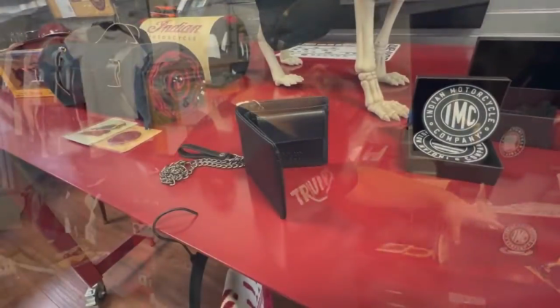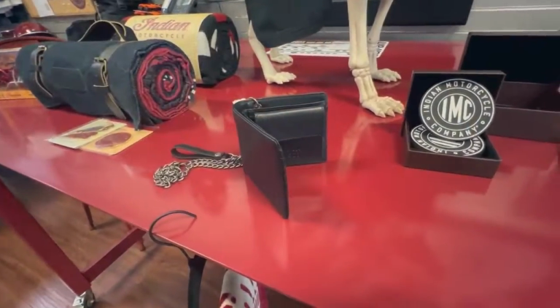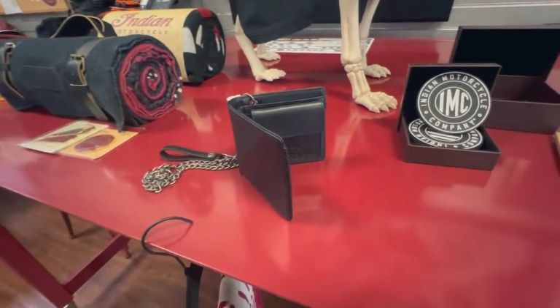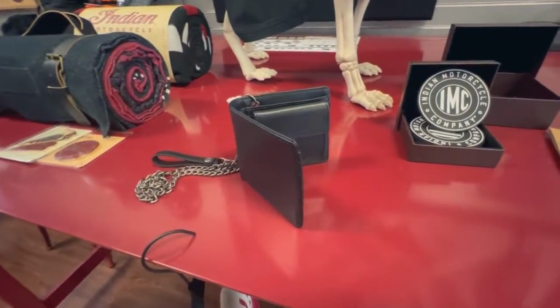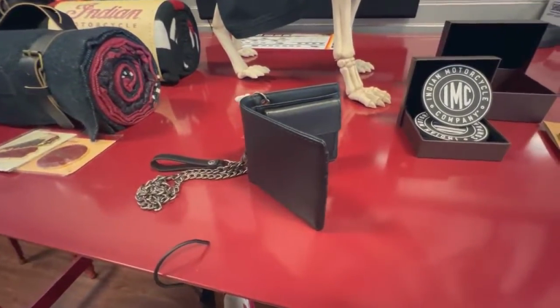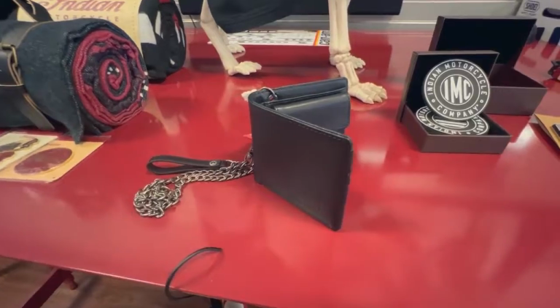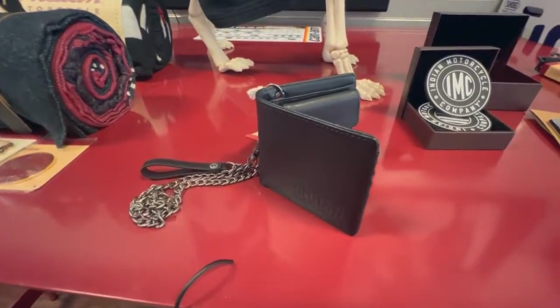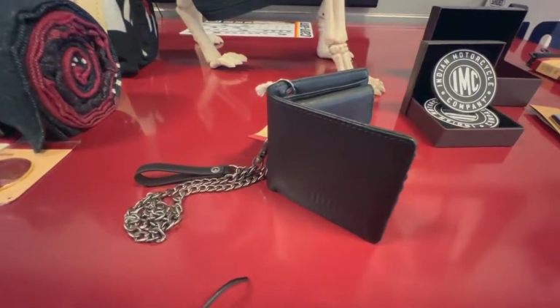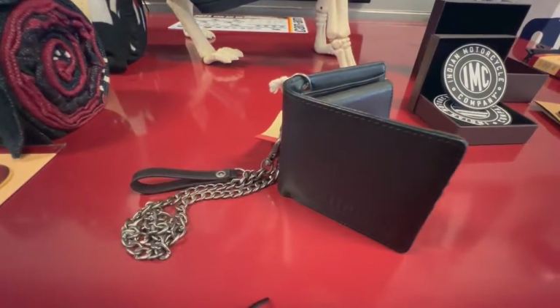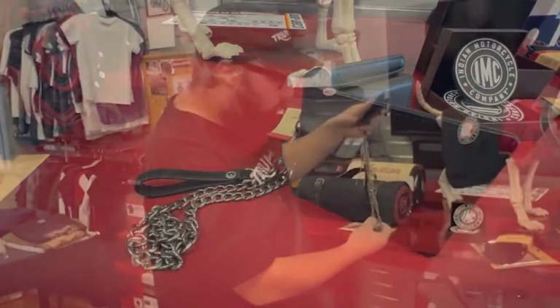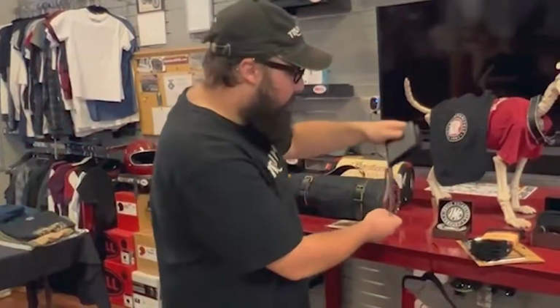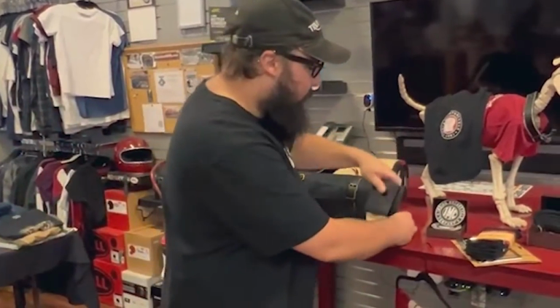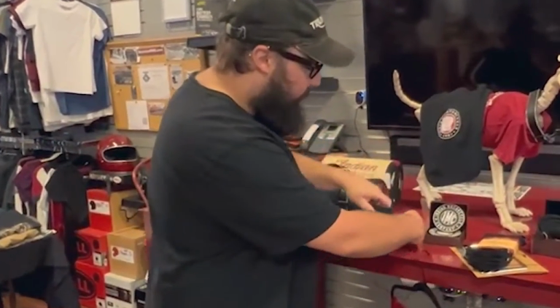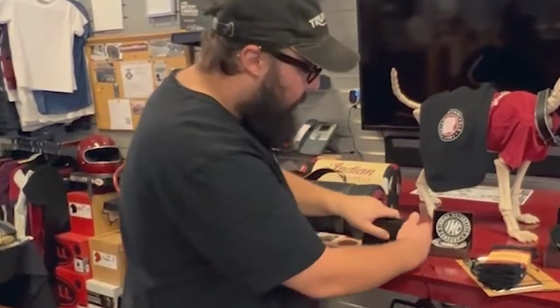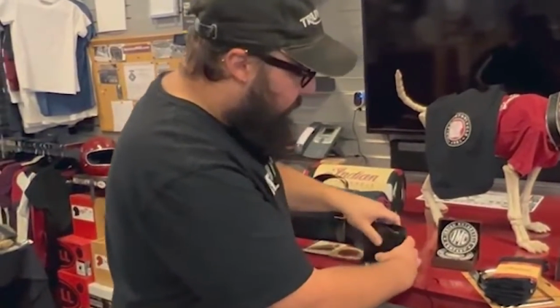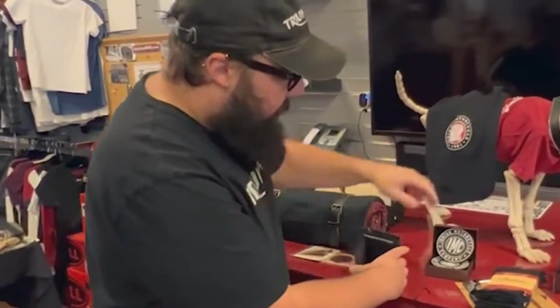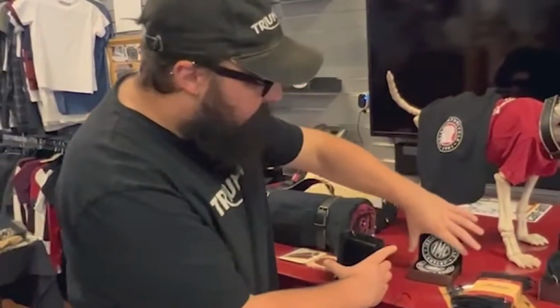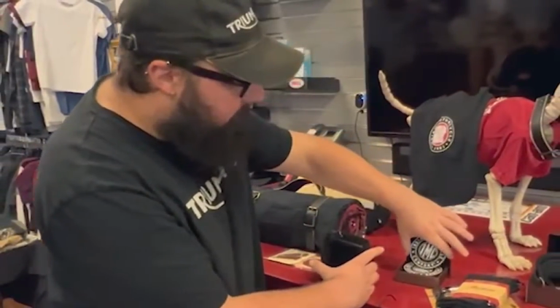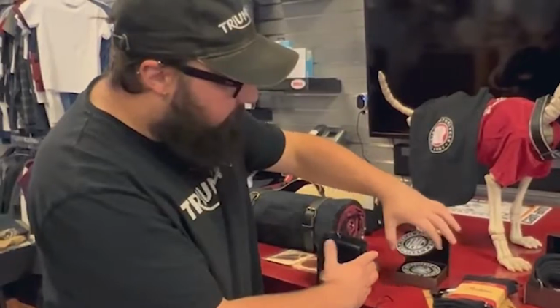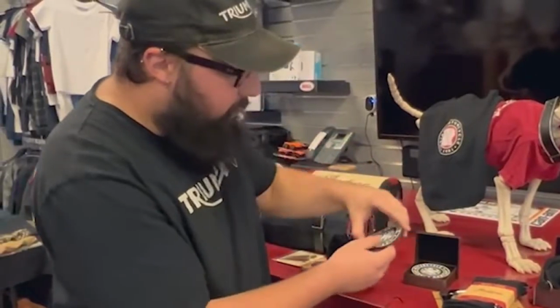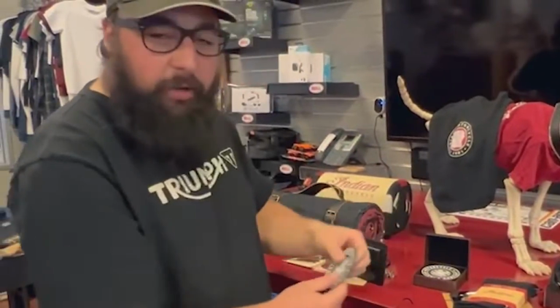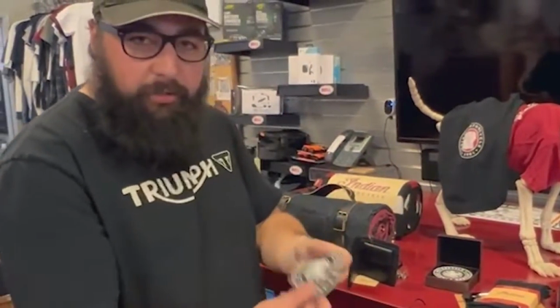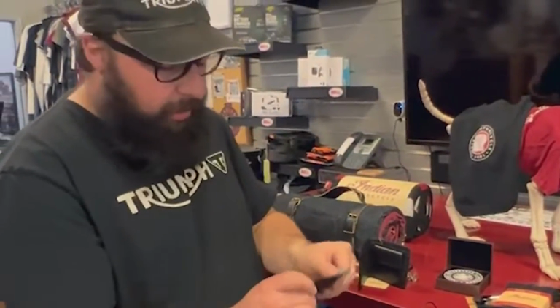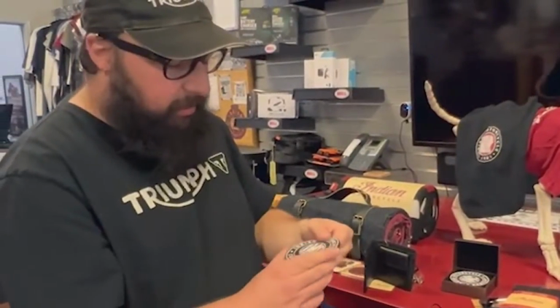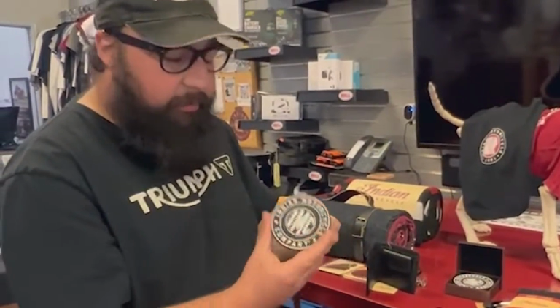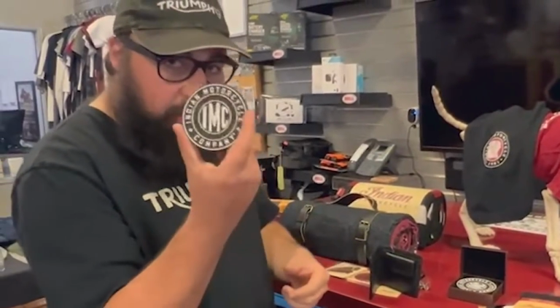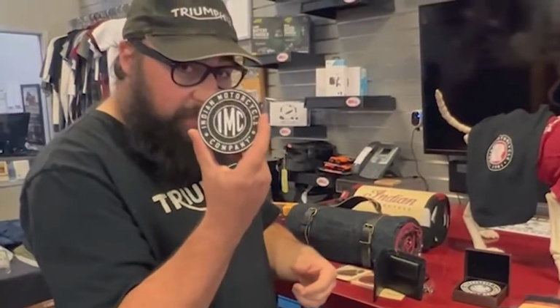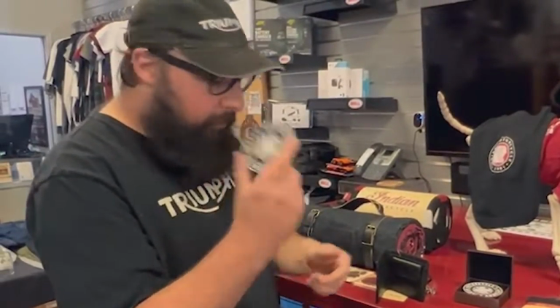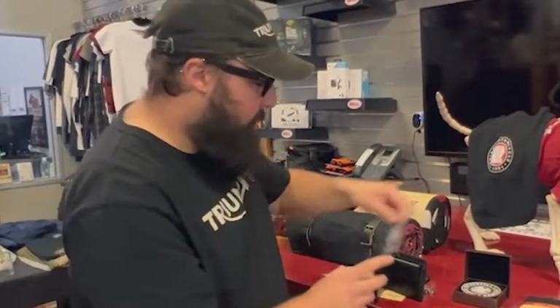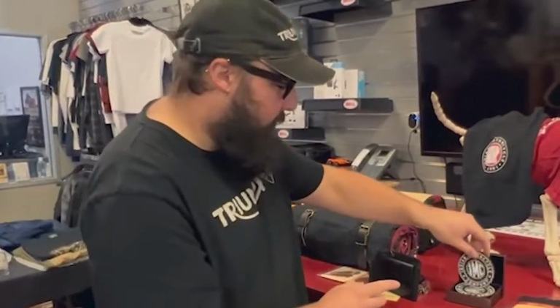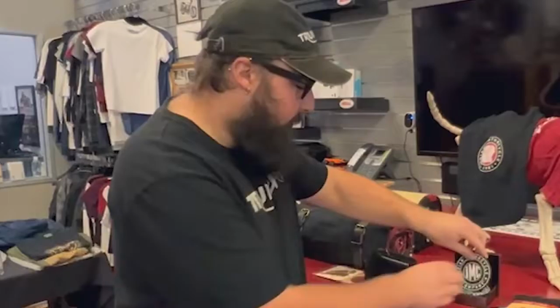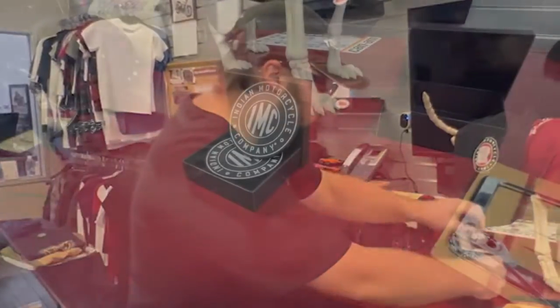I got a chain wallet here. There's also wallets with no chains if you don't like having a chain. These awesome coasters — you know how coasters usually come in a set of four? There's six. They're Rubbermaid coasters.